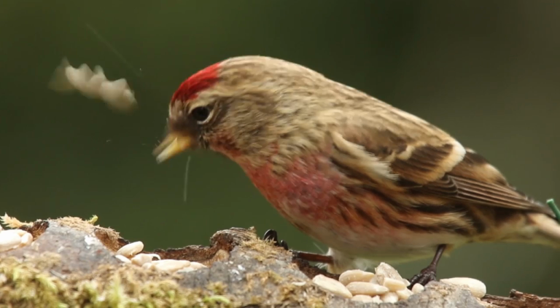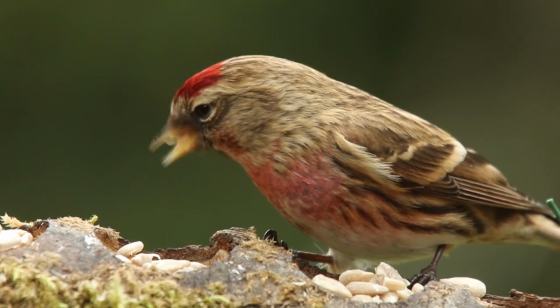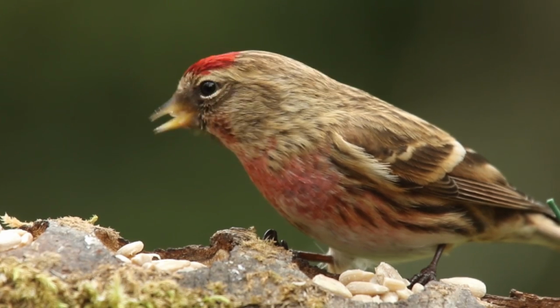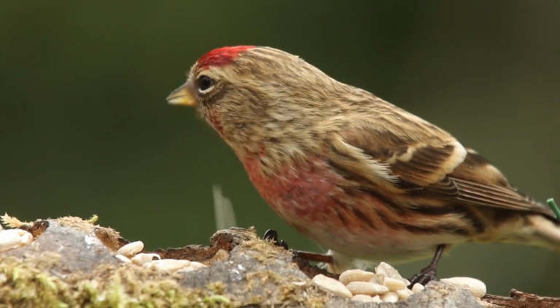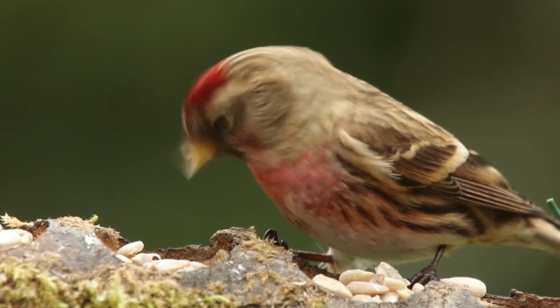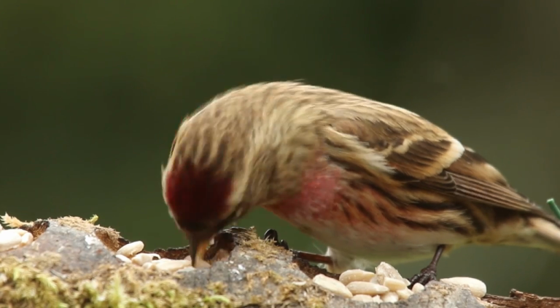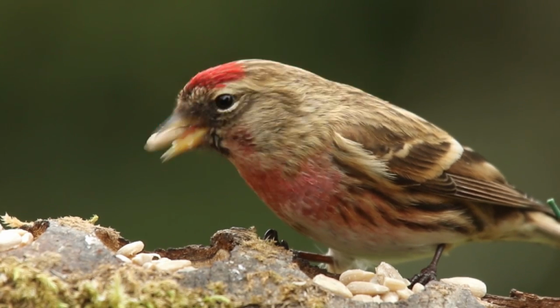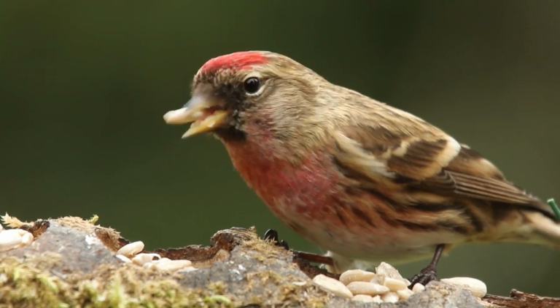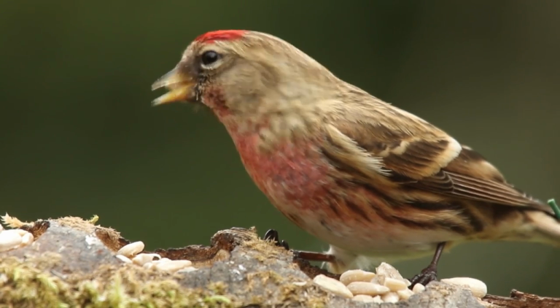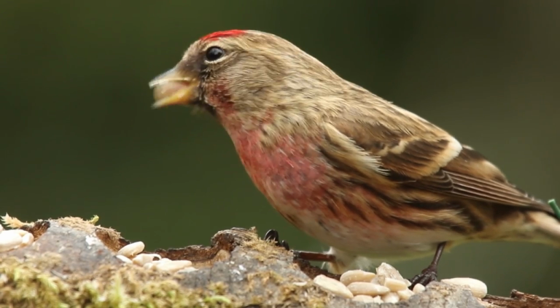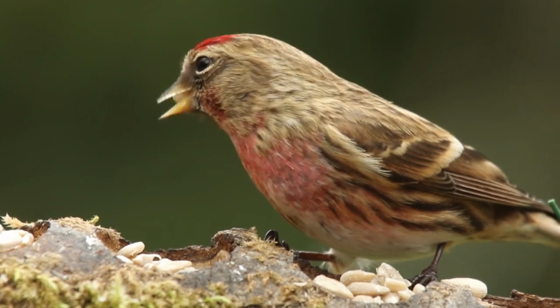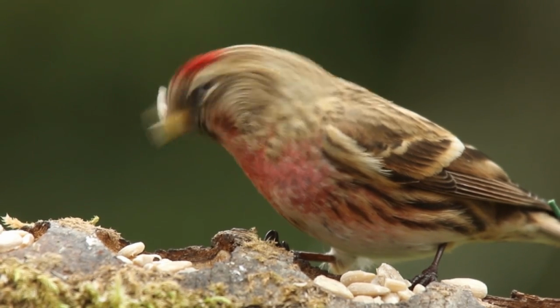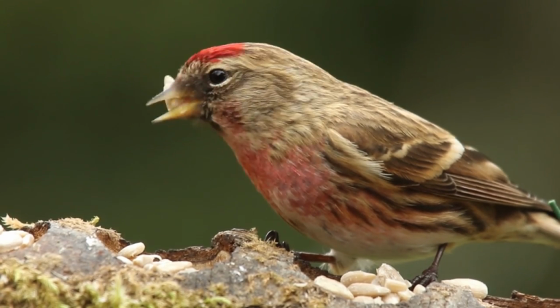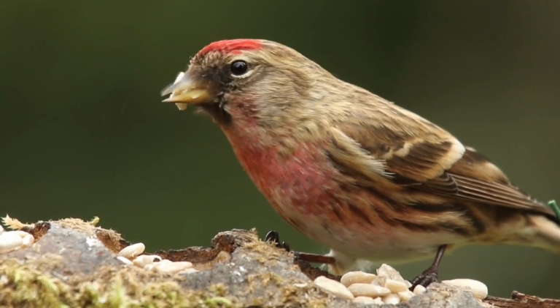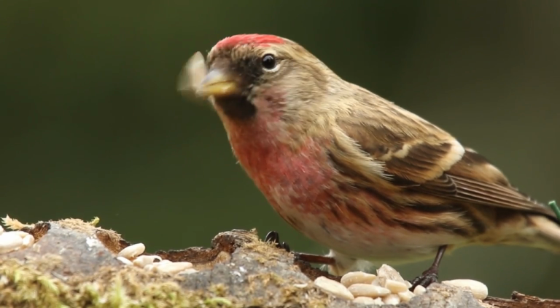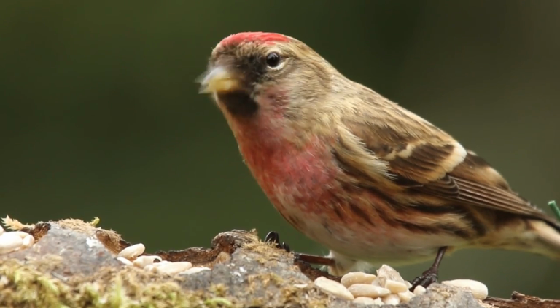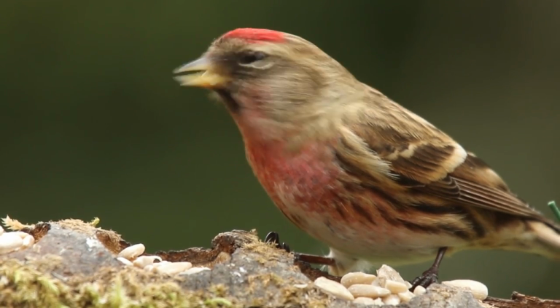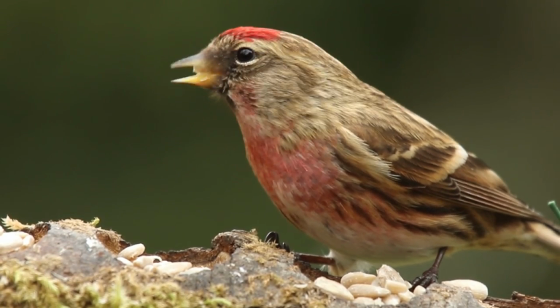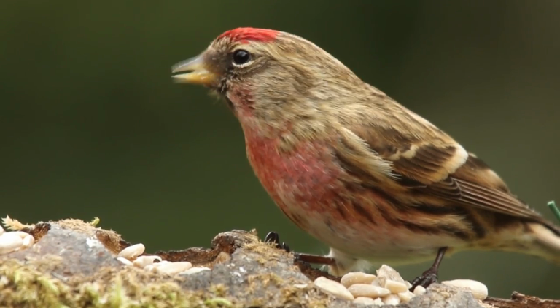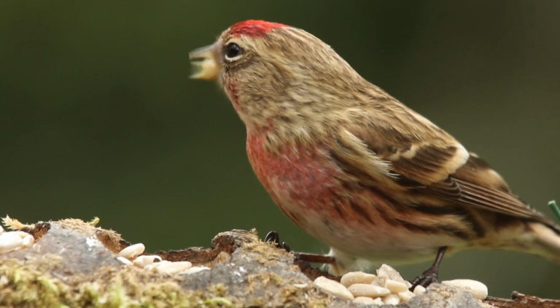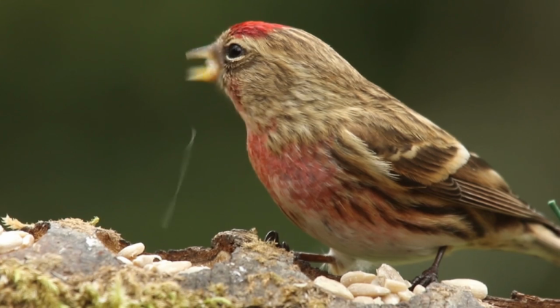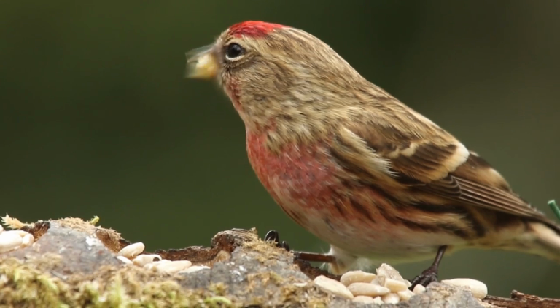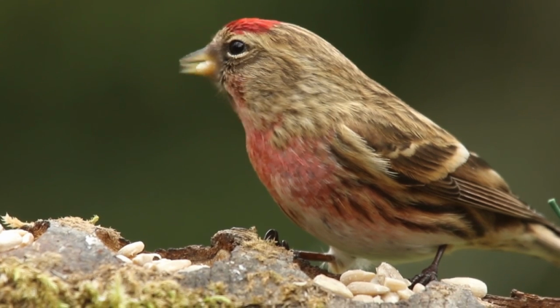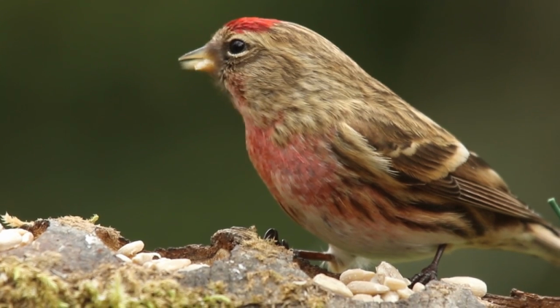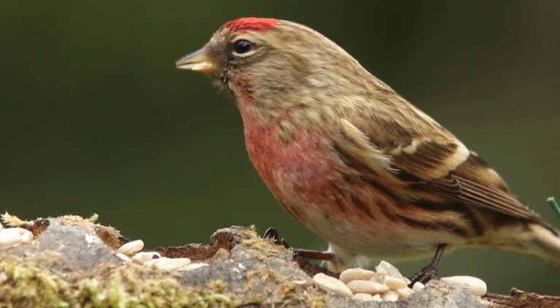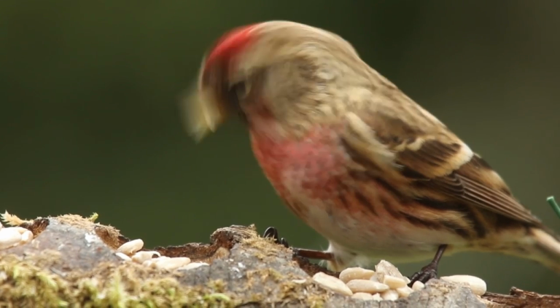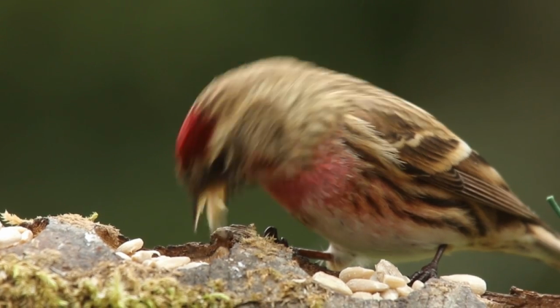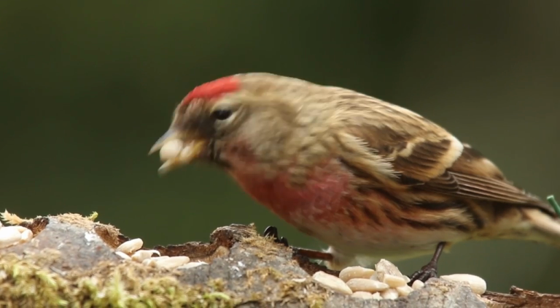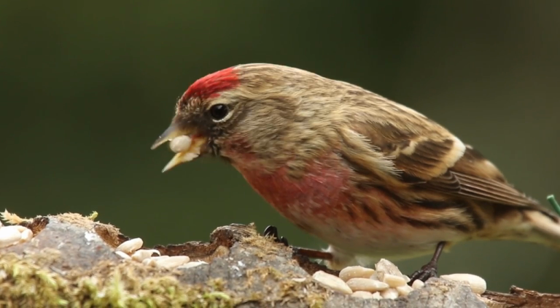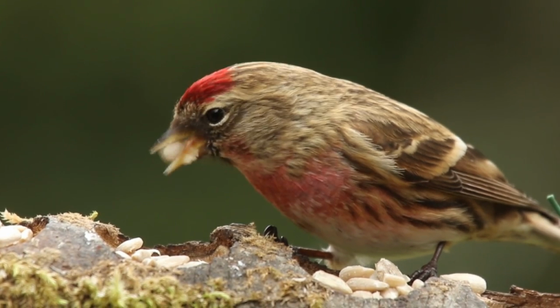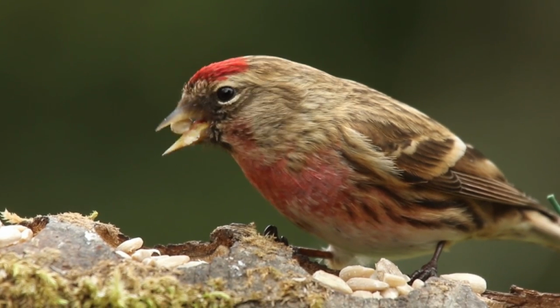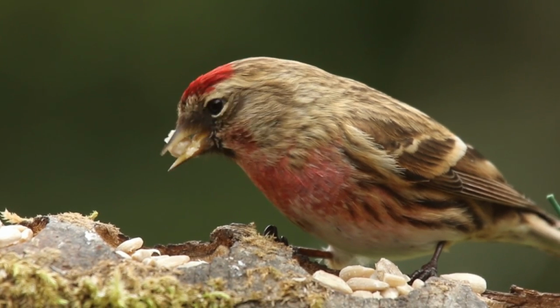The best time to look out for them is in late winter and early spring, when their natural food supply of birch and alder seeds is getting scarce.